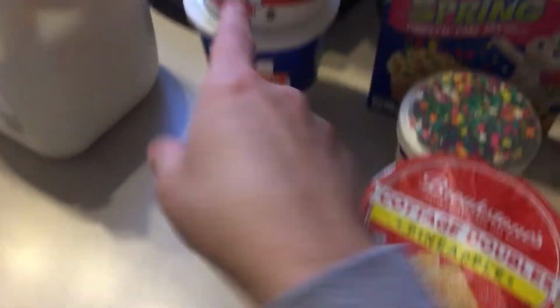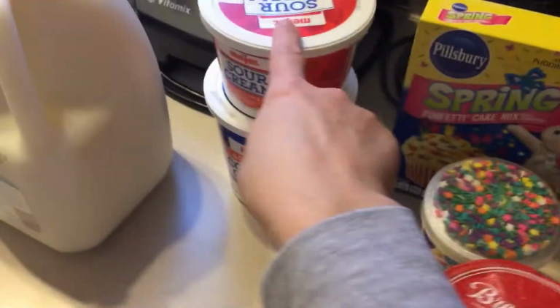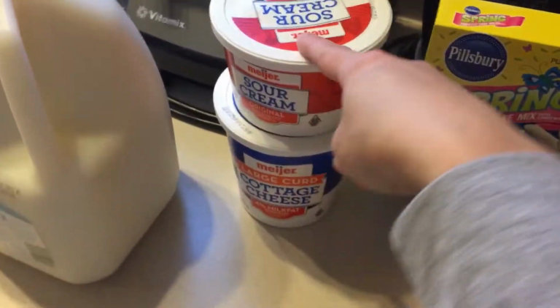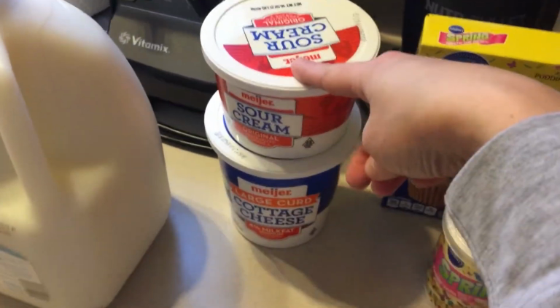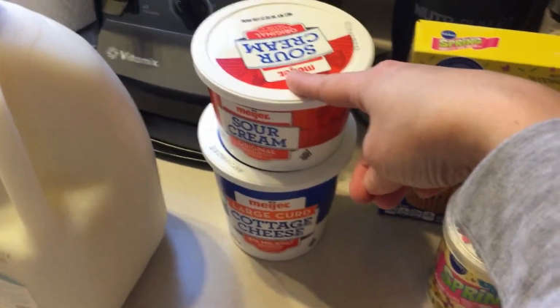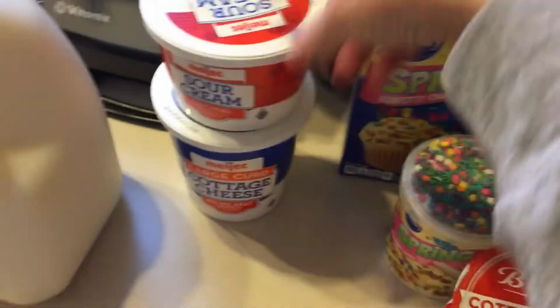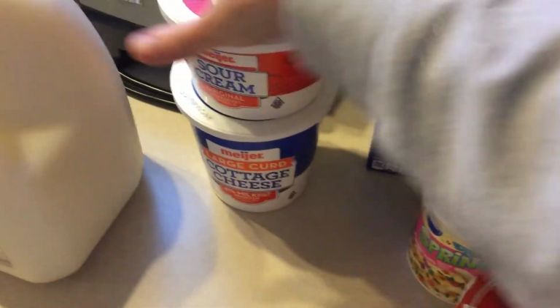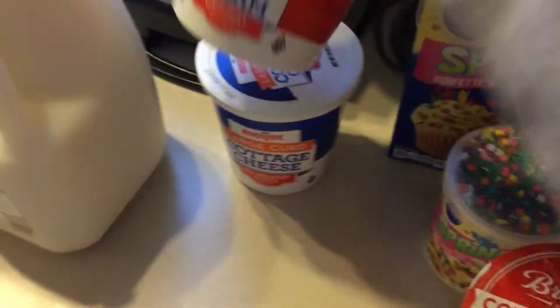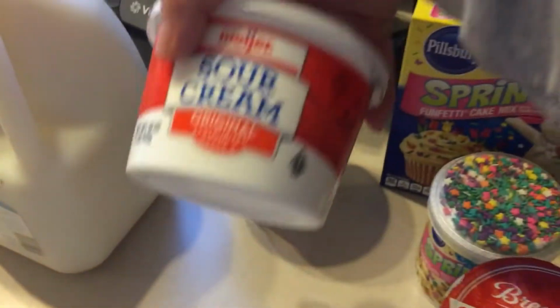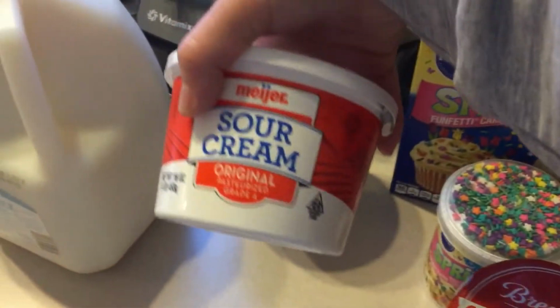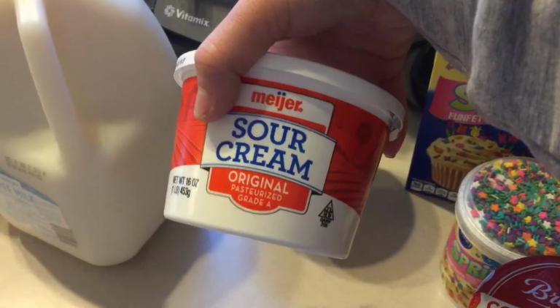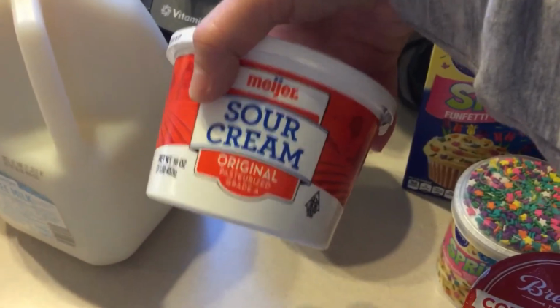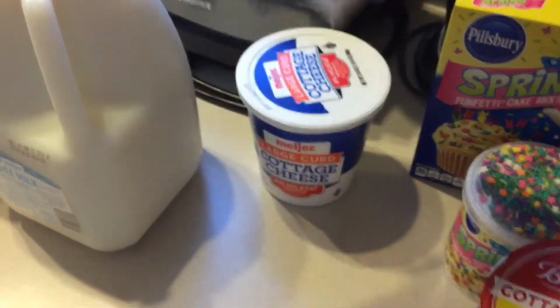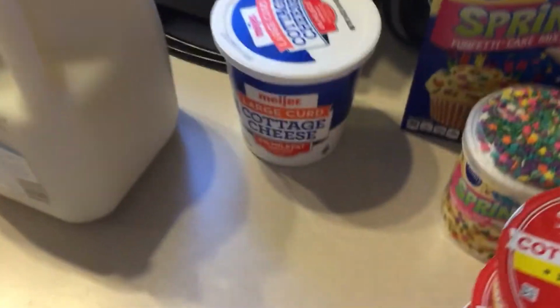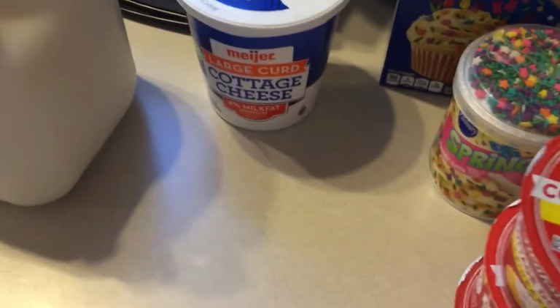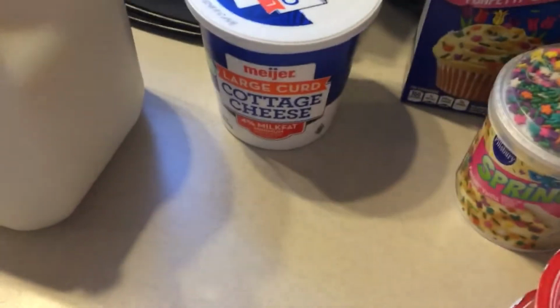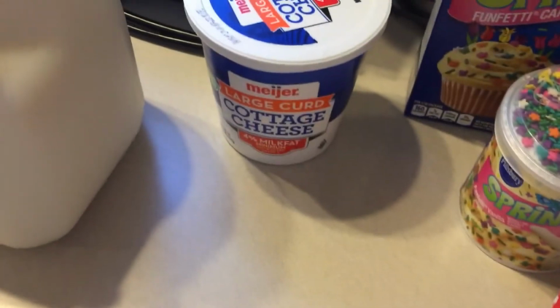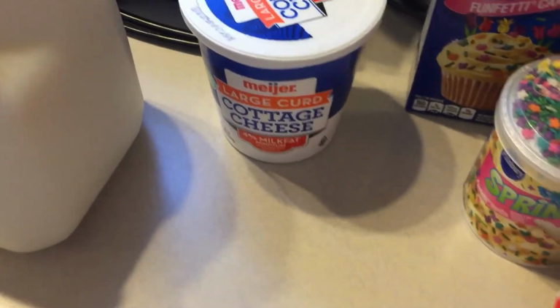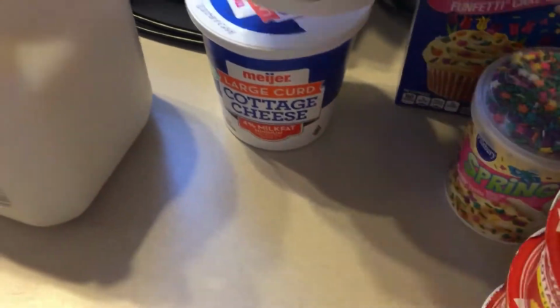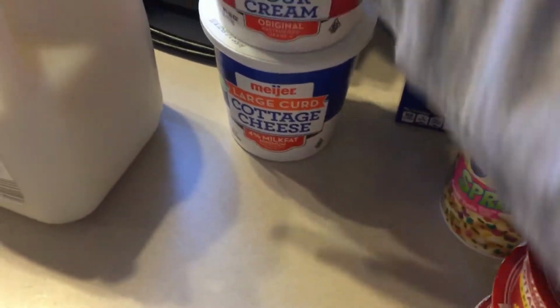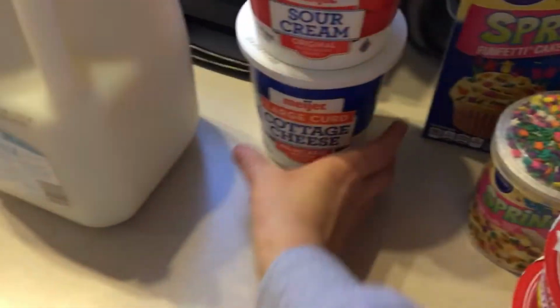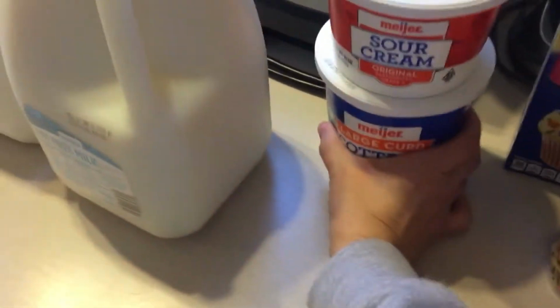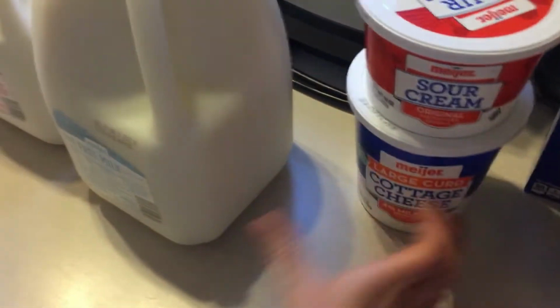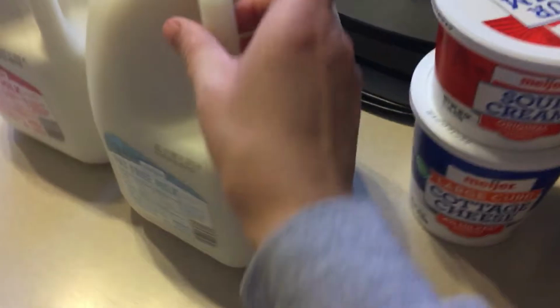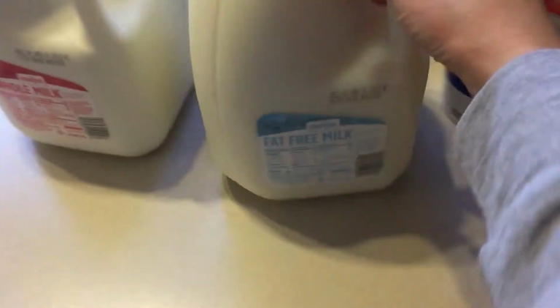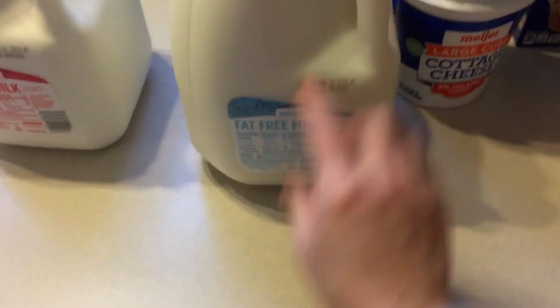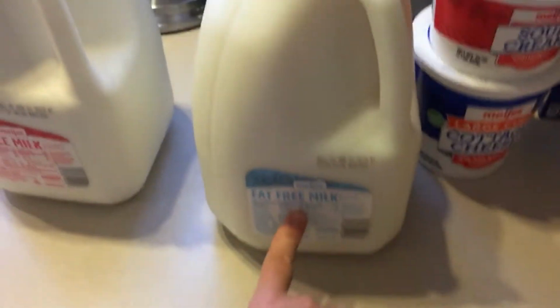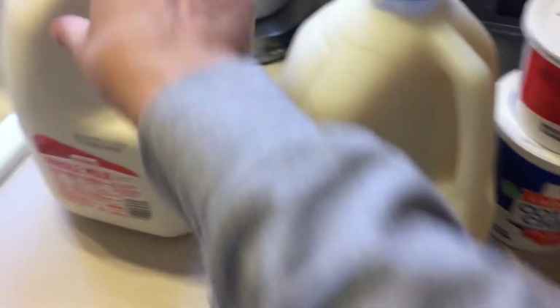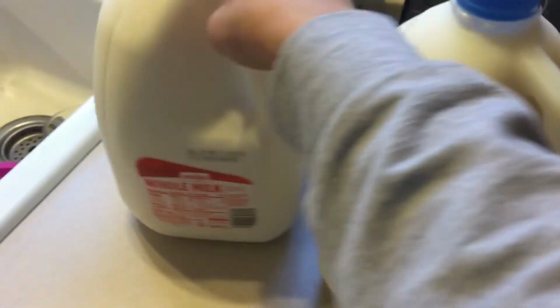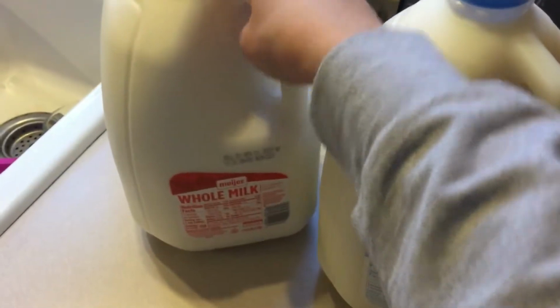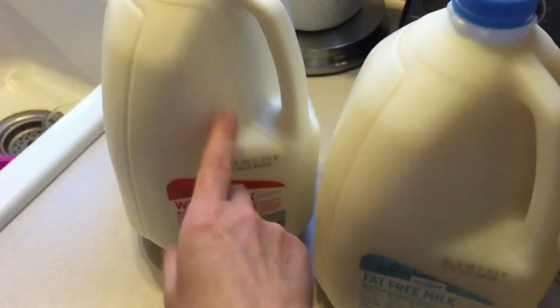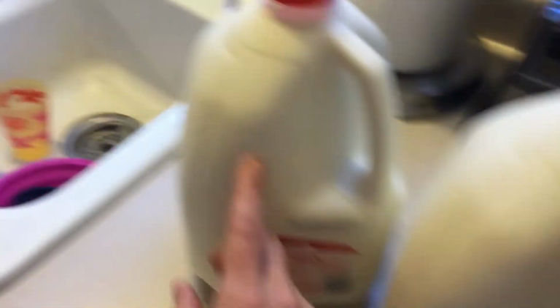I got some sour cream for tacos tonight. They didn't have any light sour cream, so I had to get regular. I also got some large curd cottage cheese. I picked up fat free milk for us and whole milk for the baby.